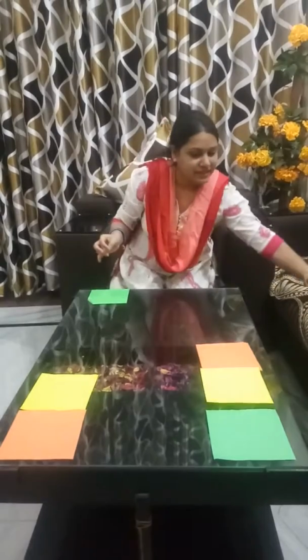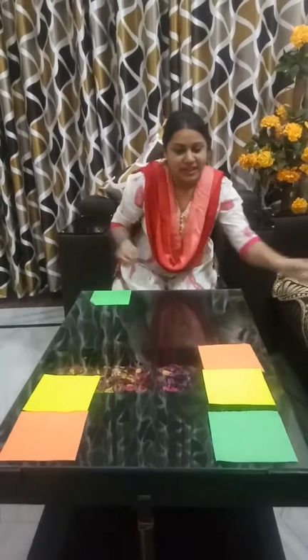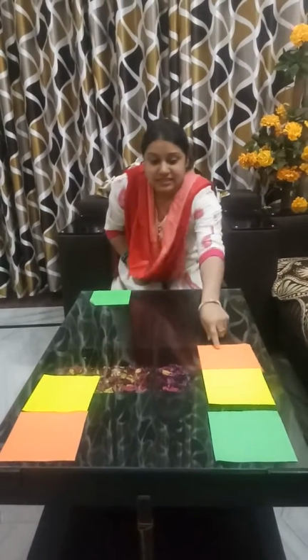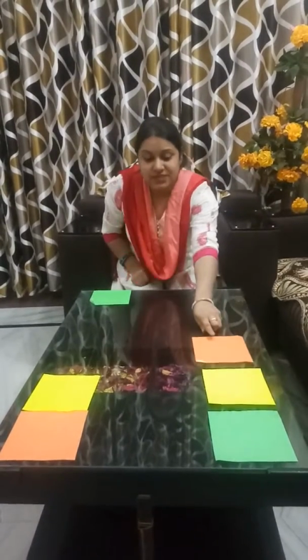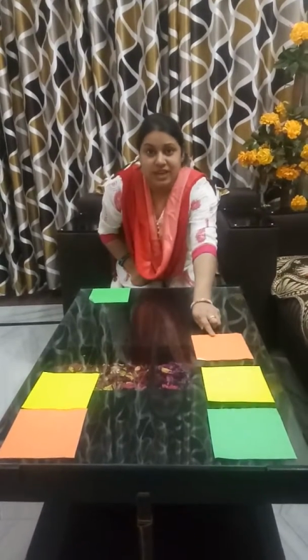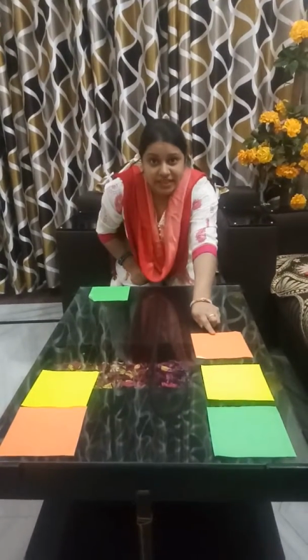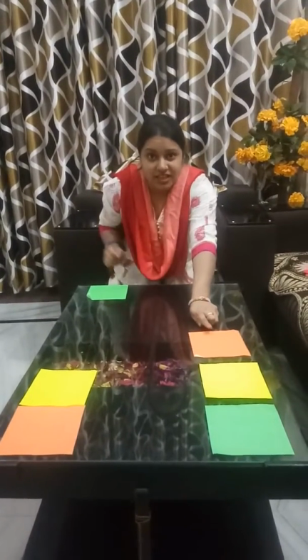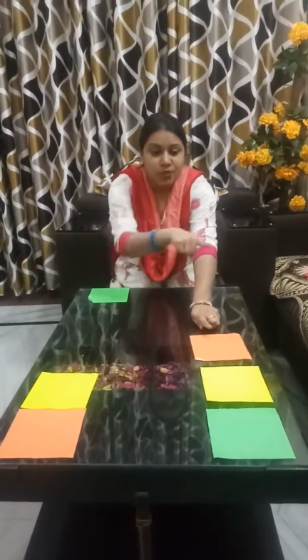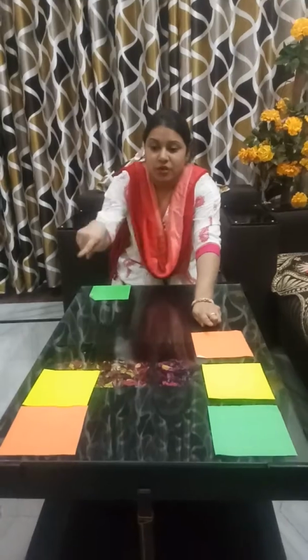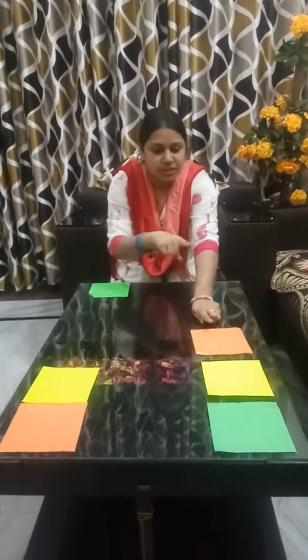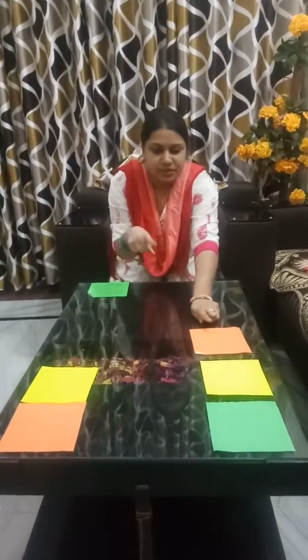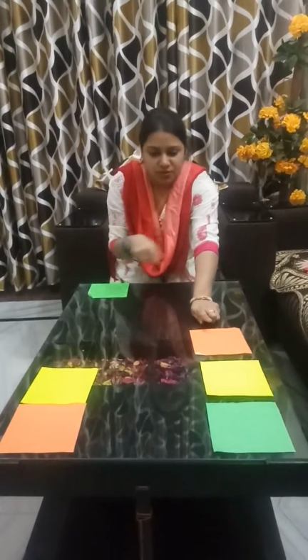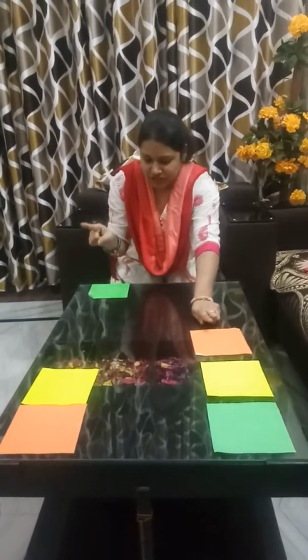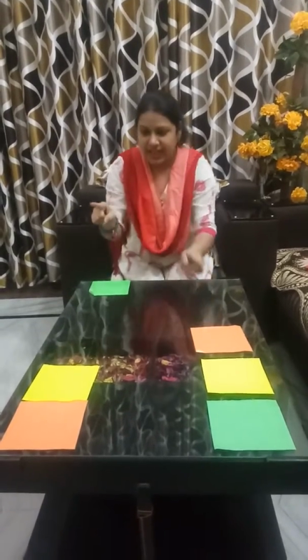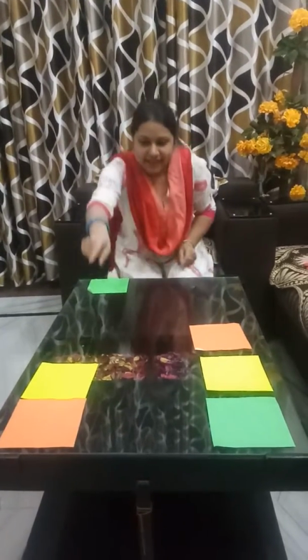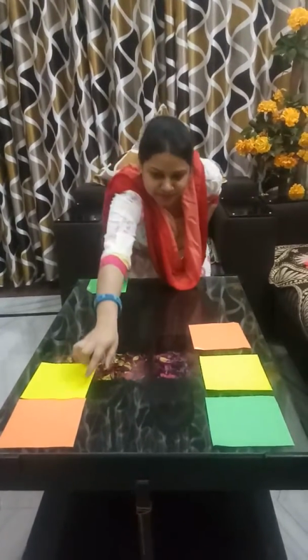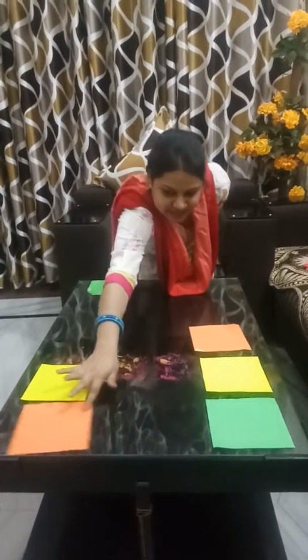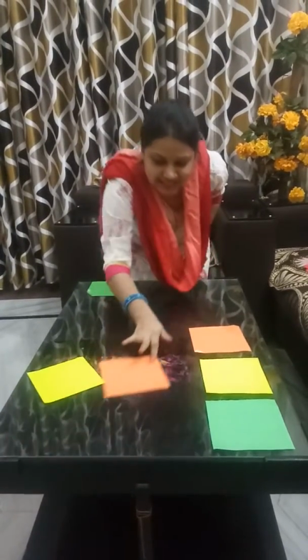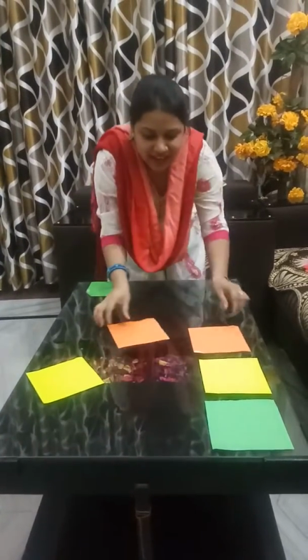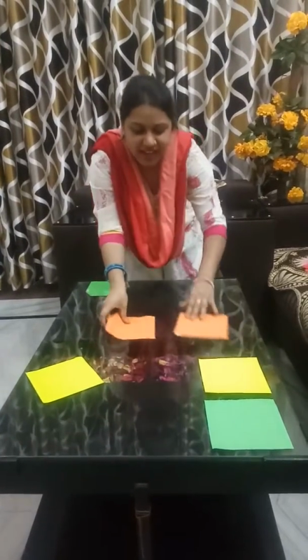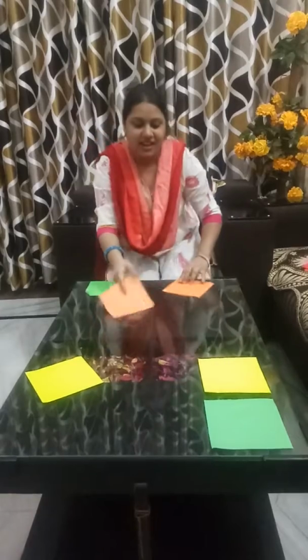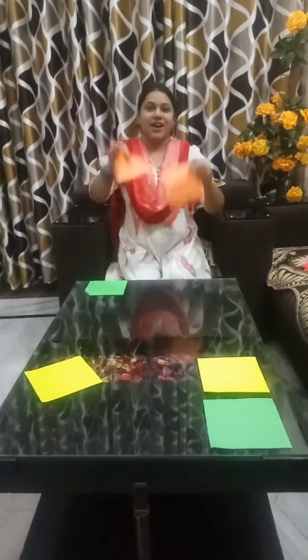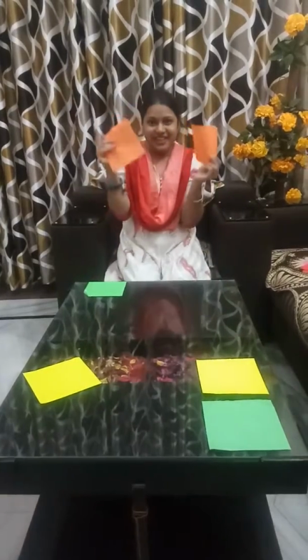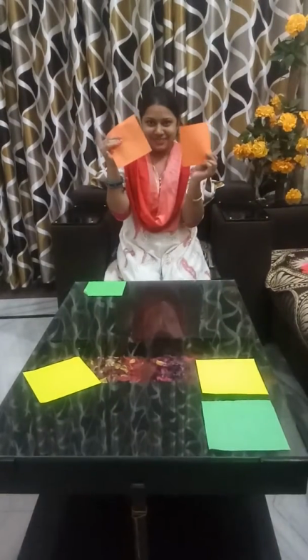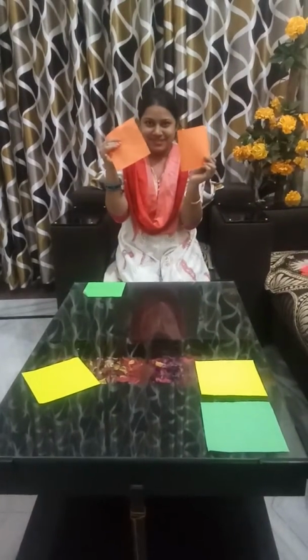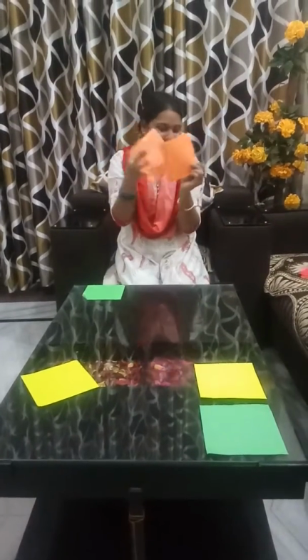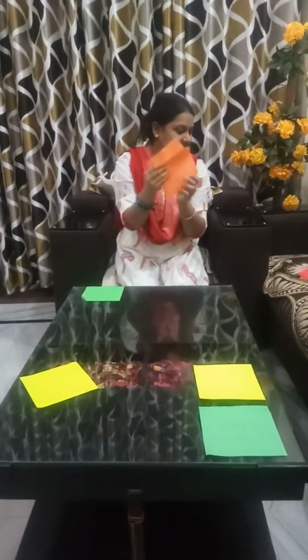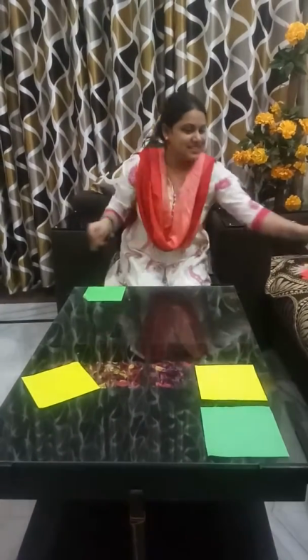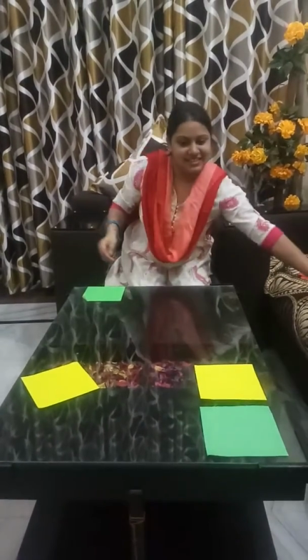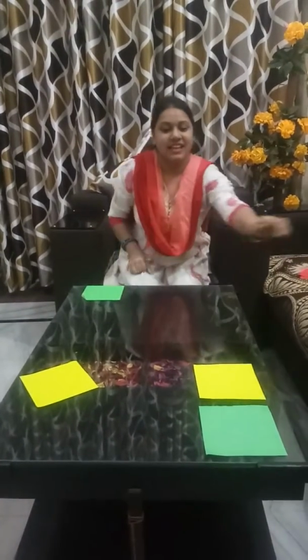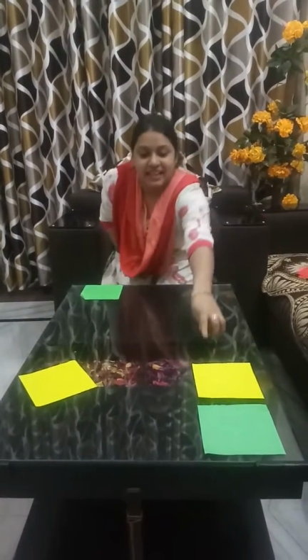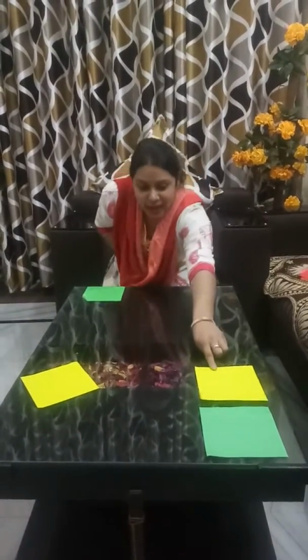Now next is this one is an orange color. Where is the orange color paper? Orange color. Here. This is an orange color paper.